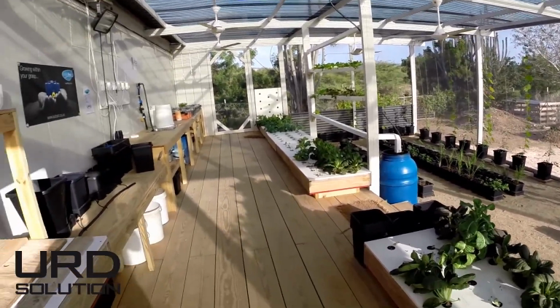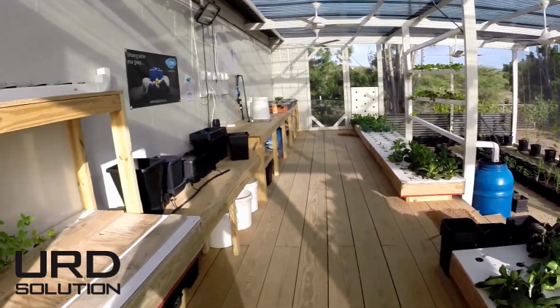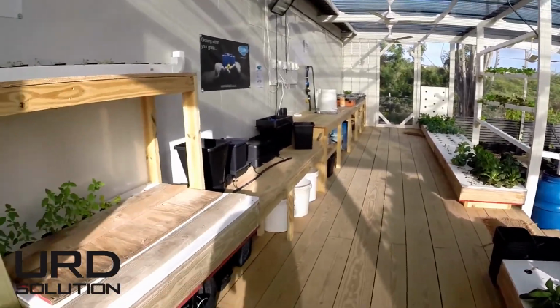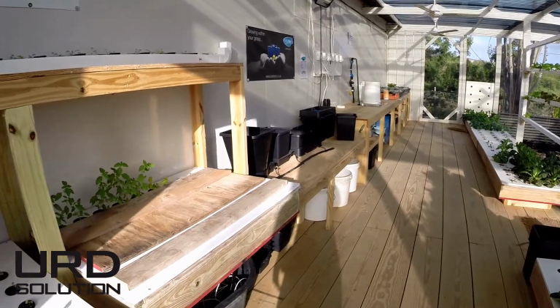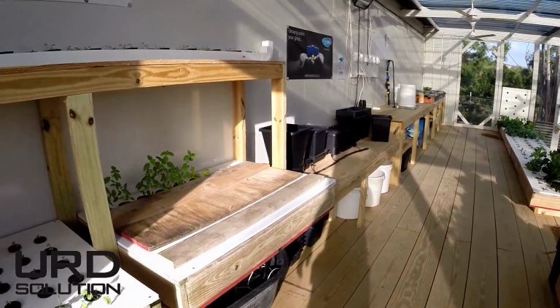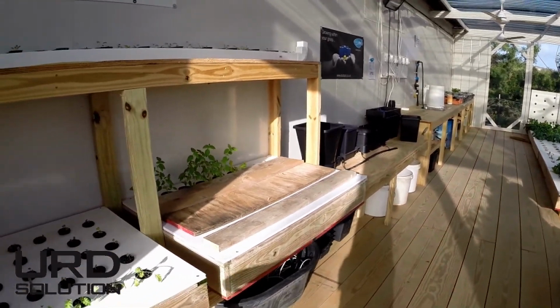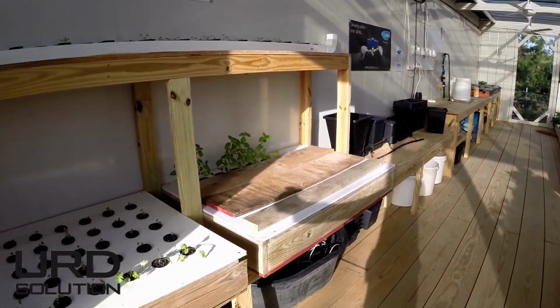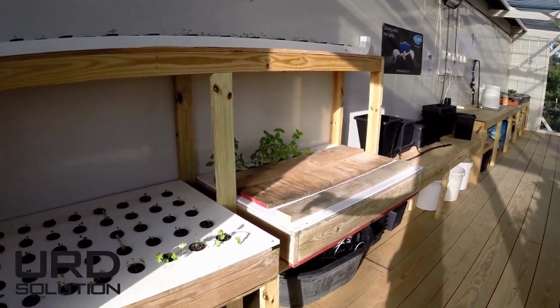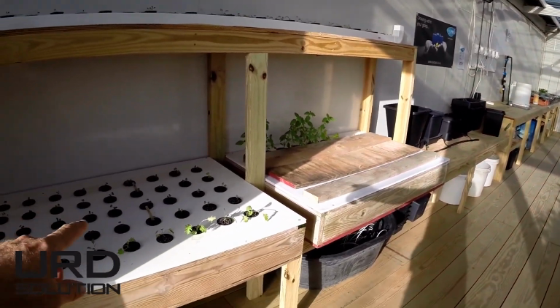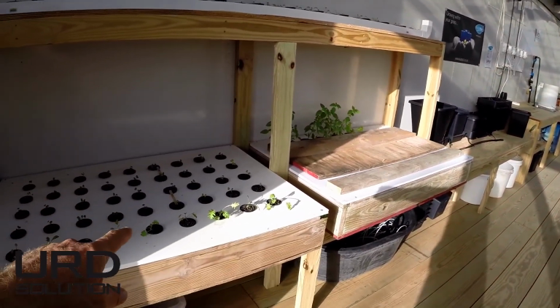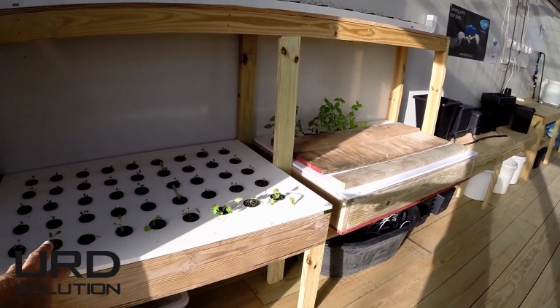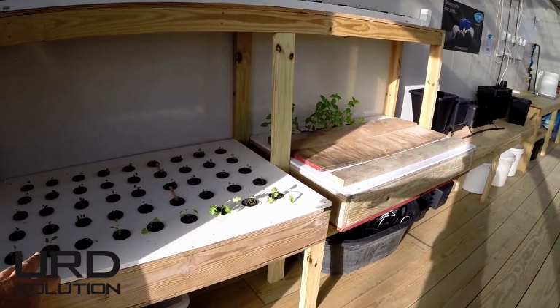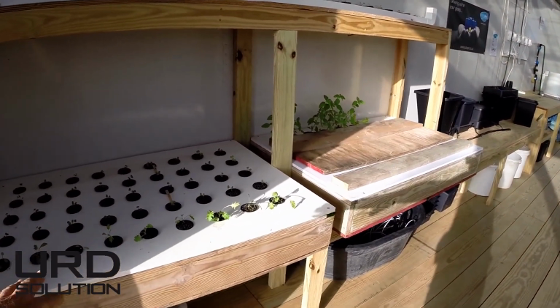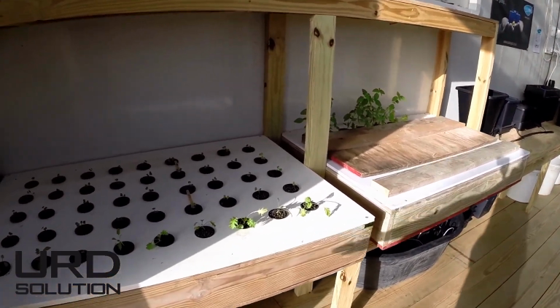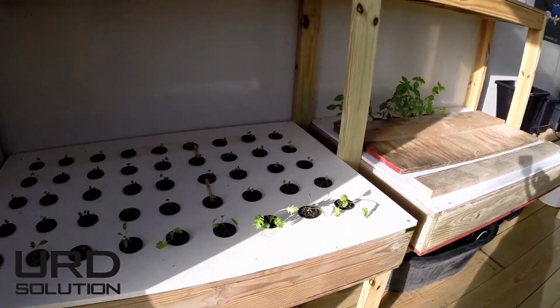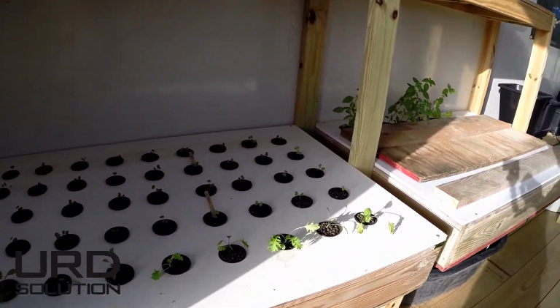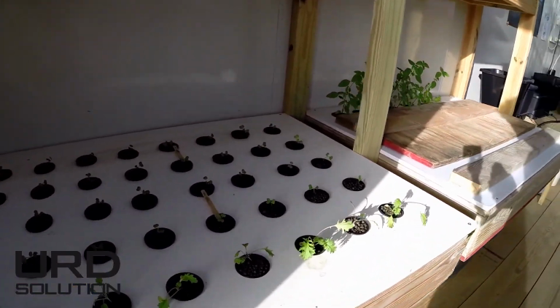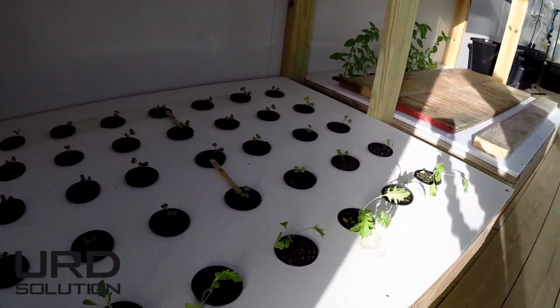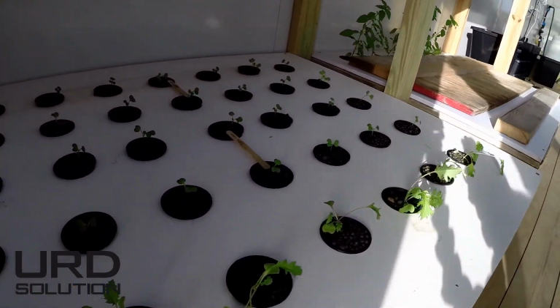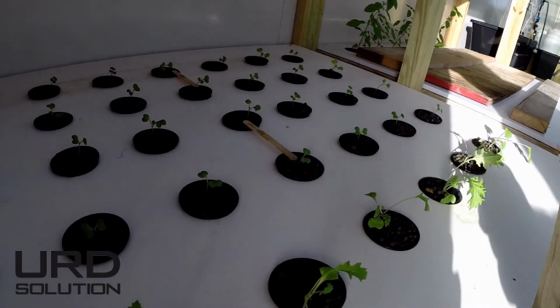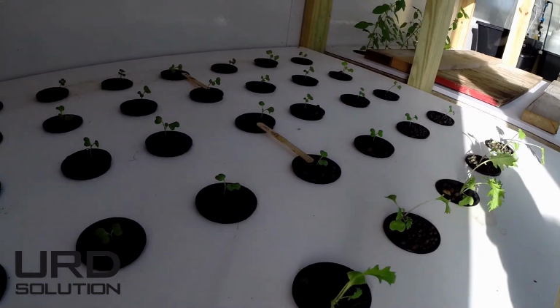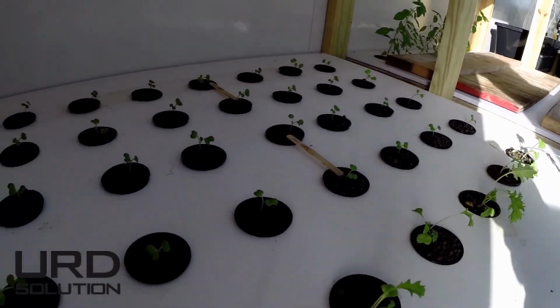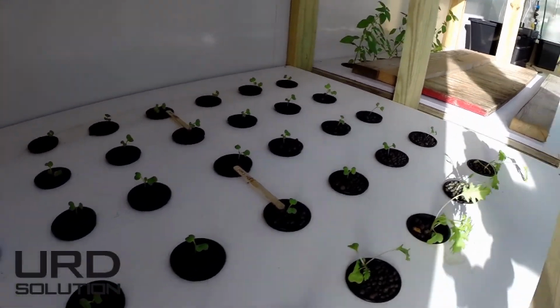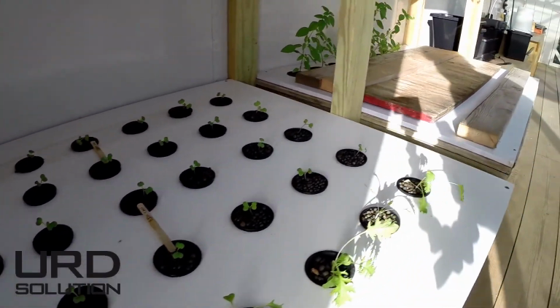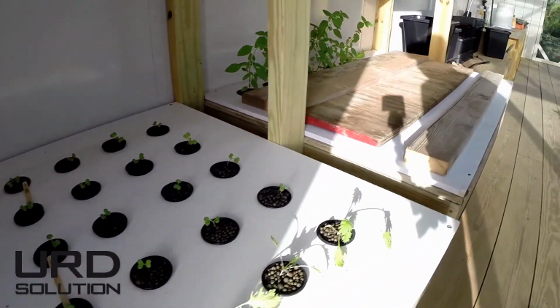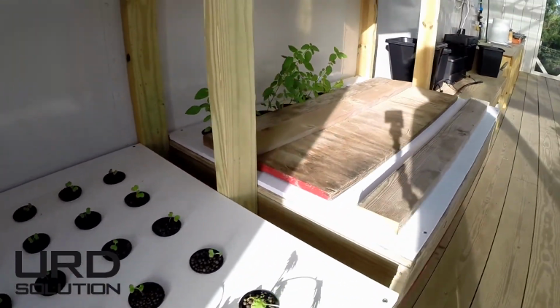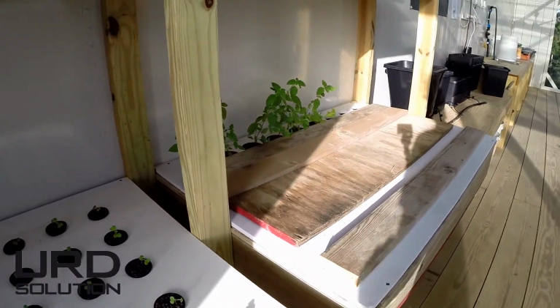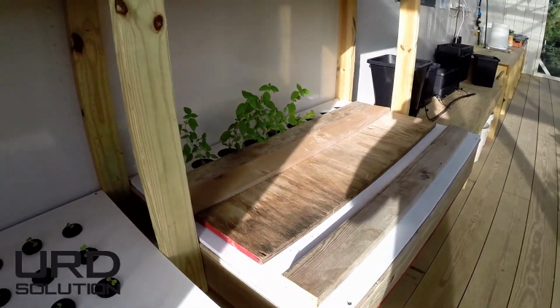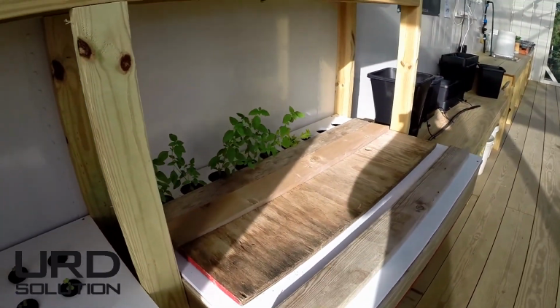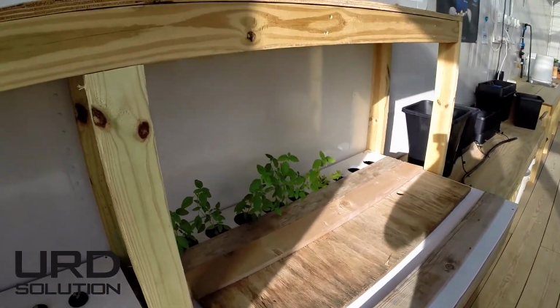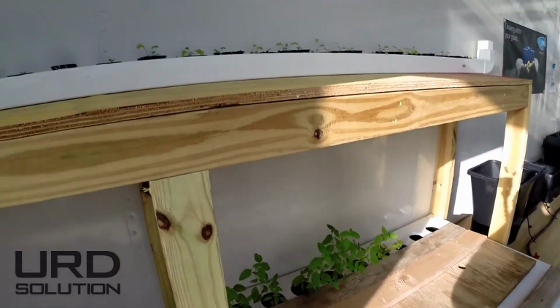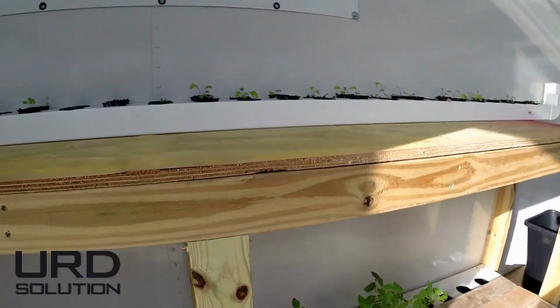Here we got our starter boxes where all the babies start — all the little vegetables start. We got some up here as well.